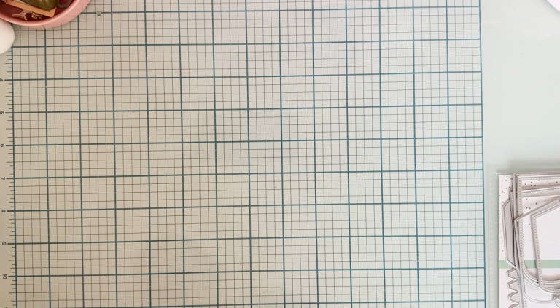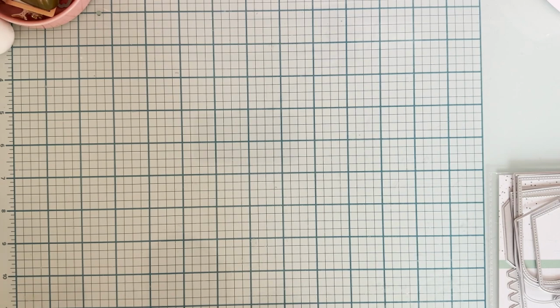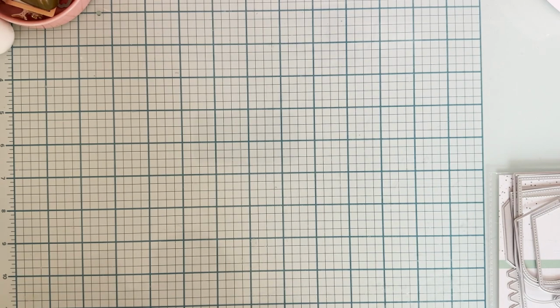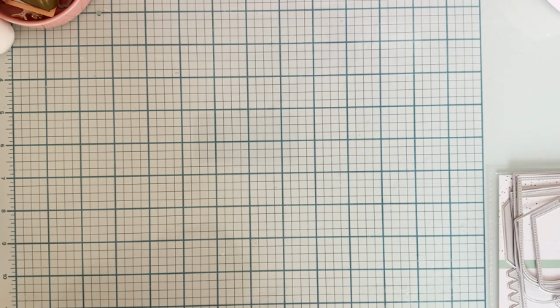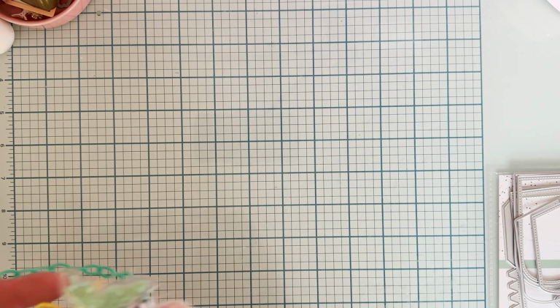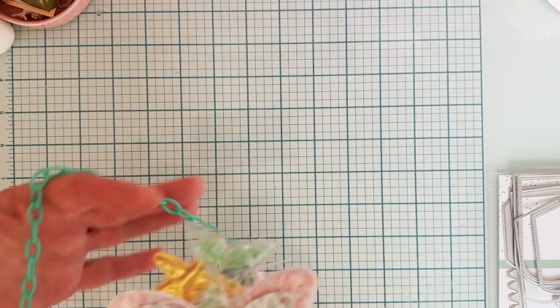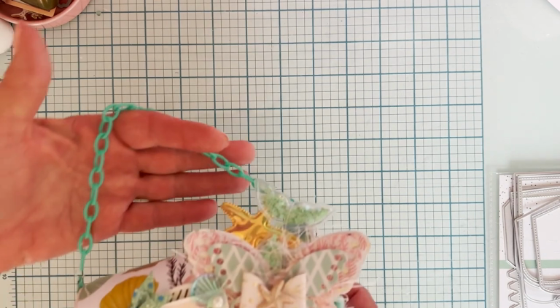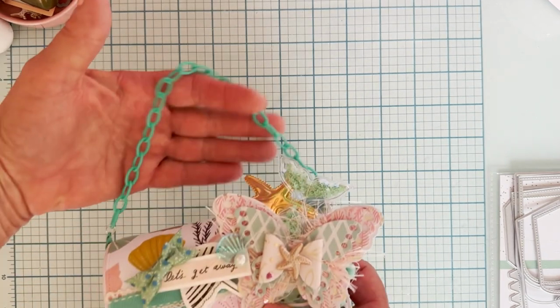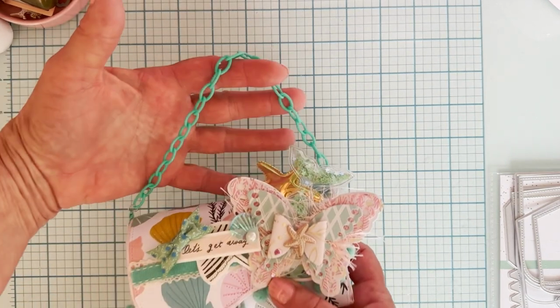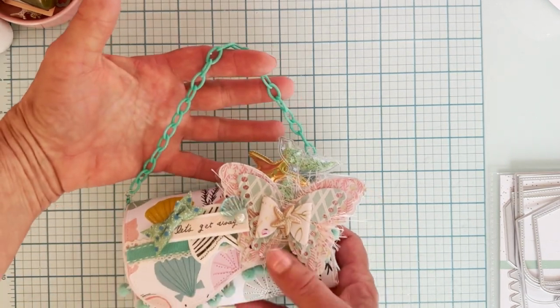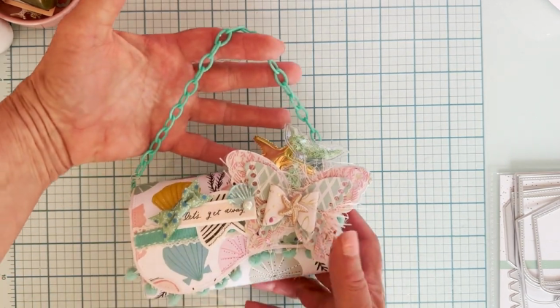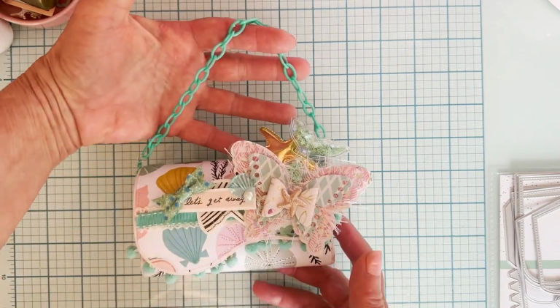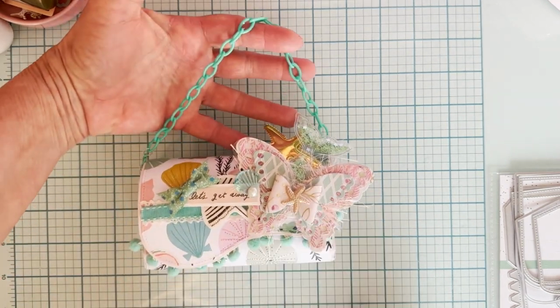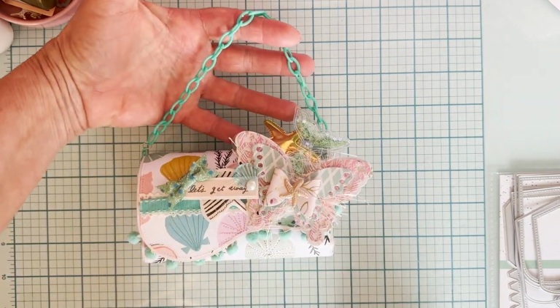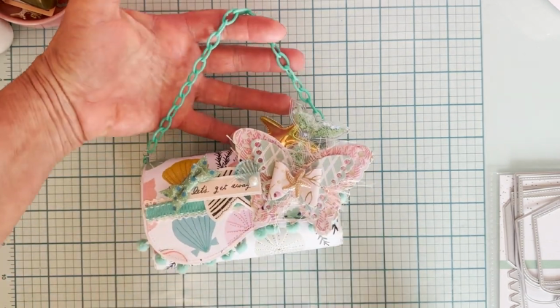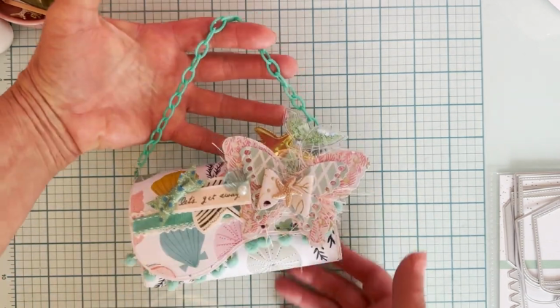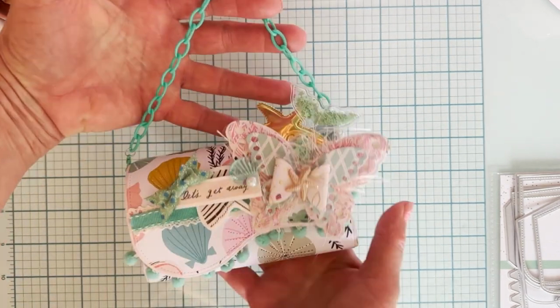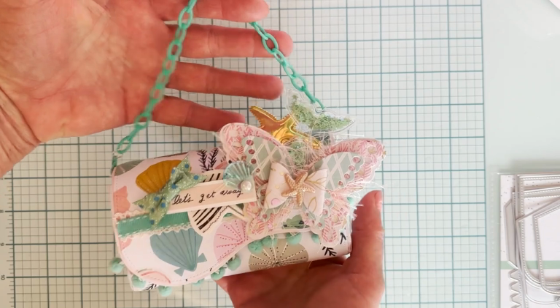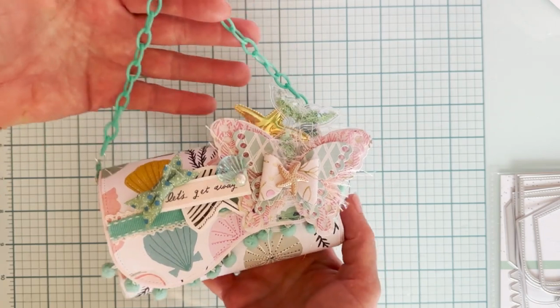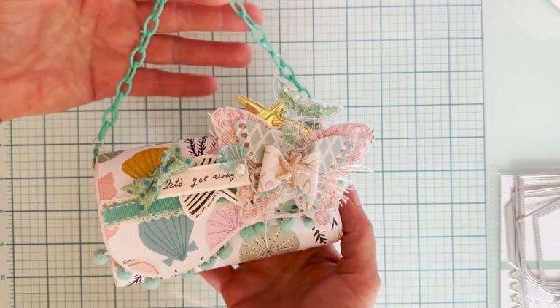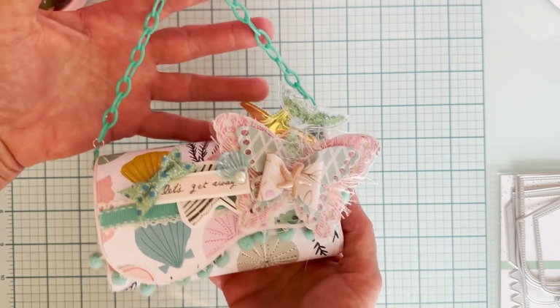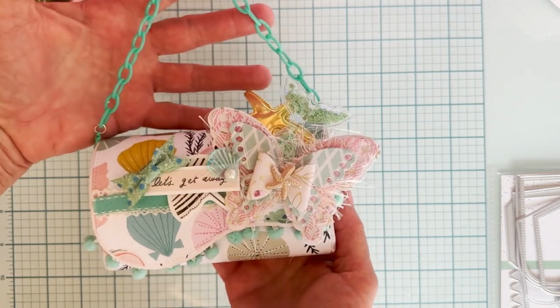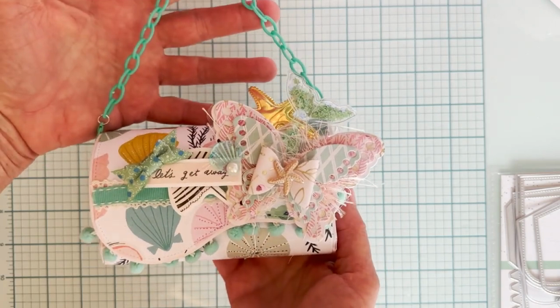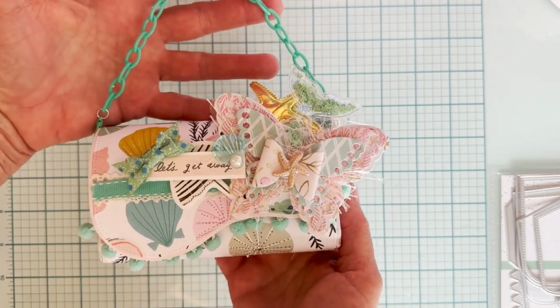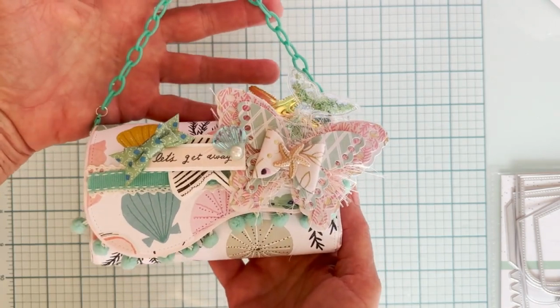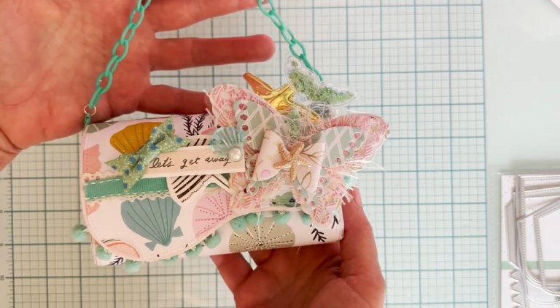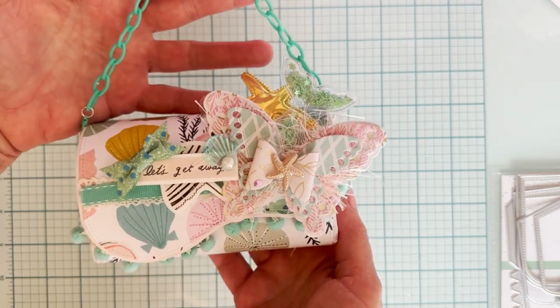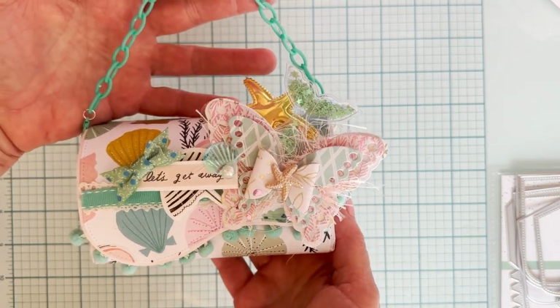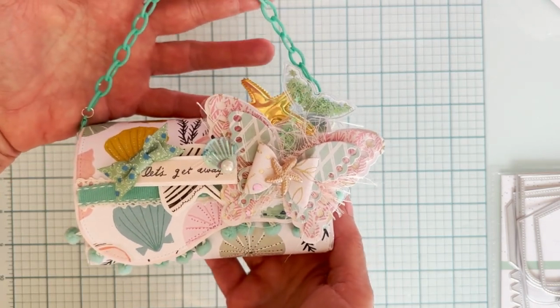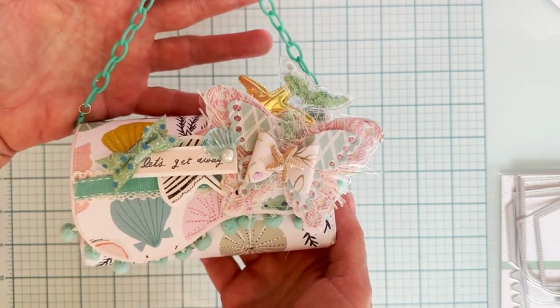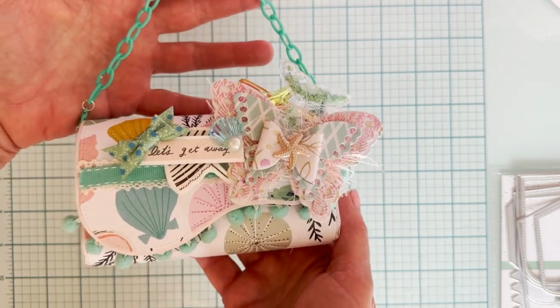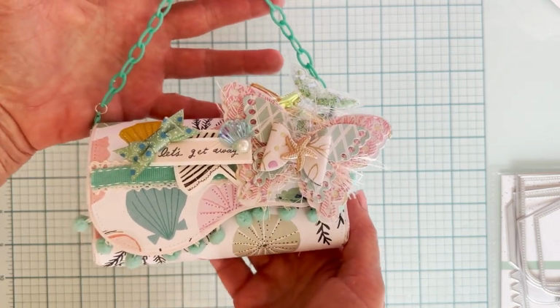And here's what I made — I think it turned out so cute. I'm using Maggie Holmes Sunny Days for this project.